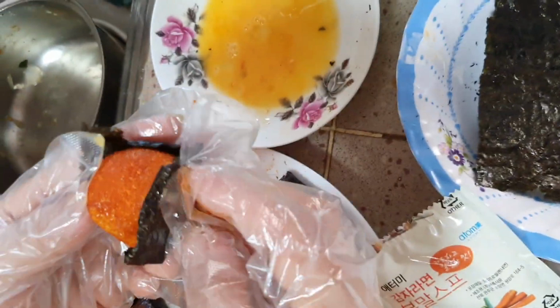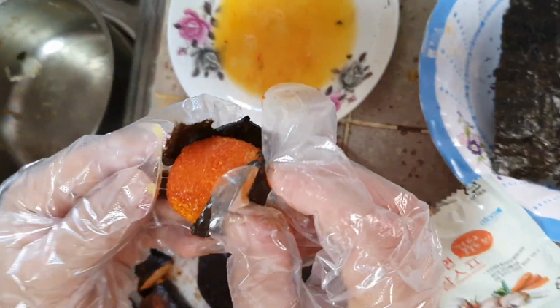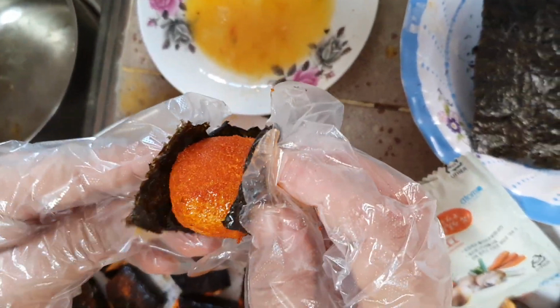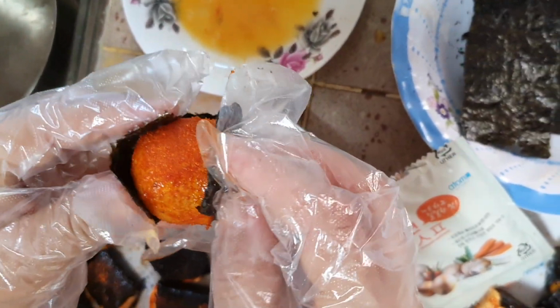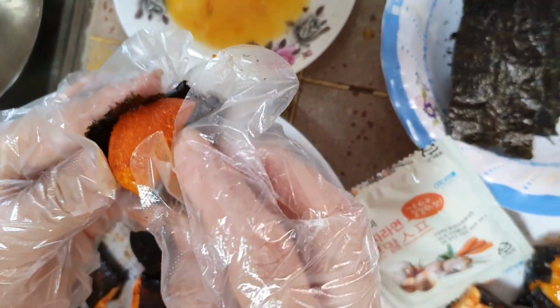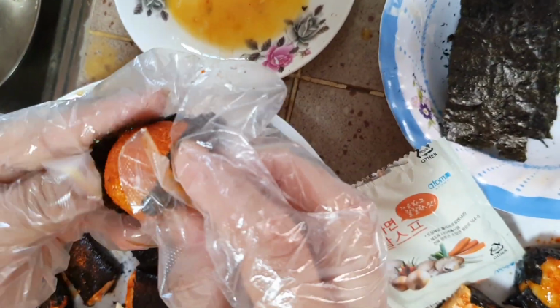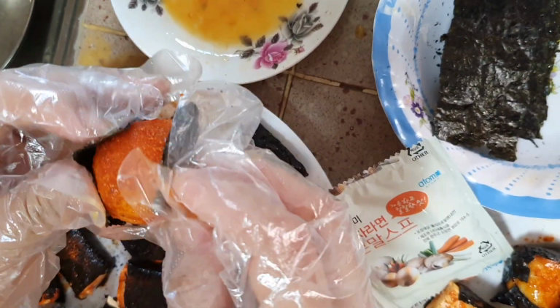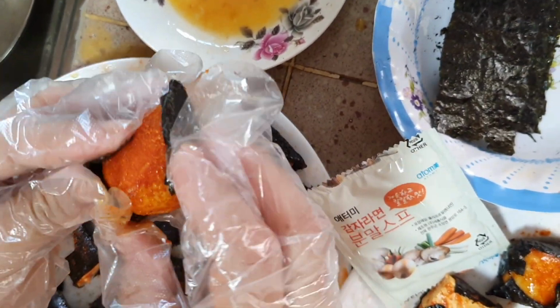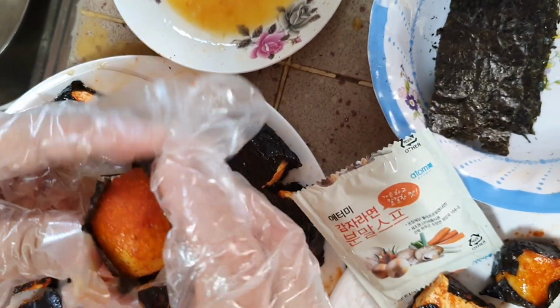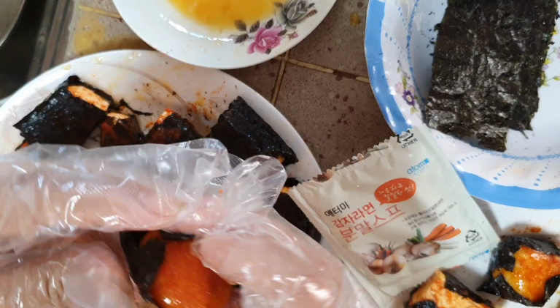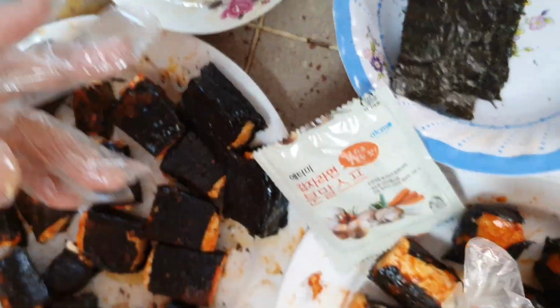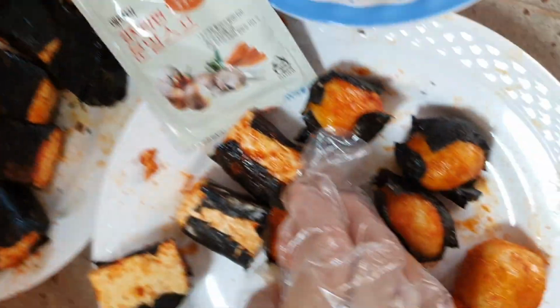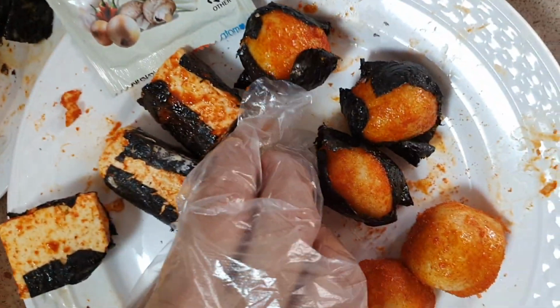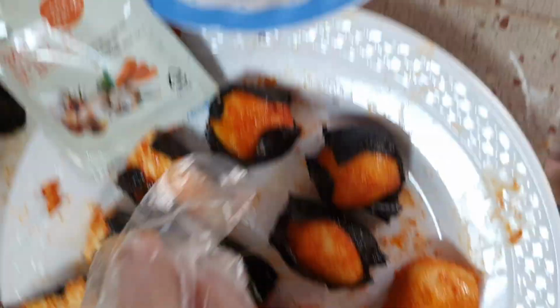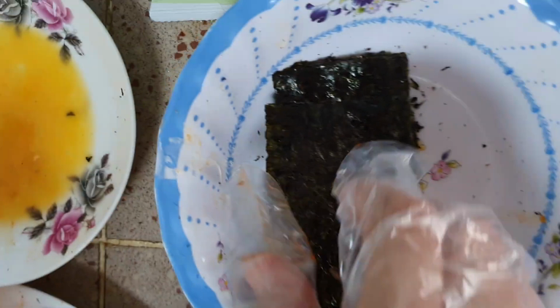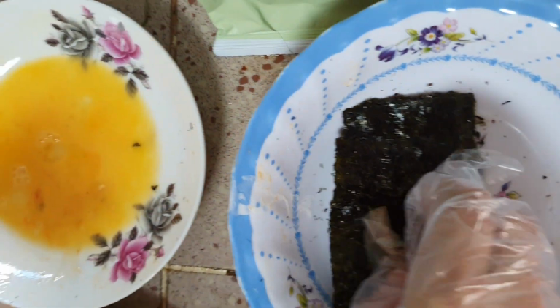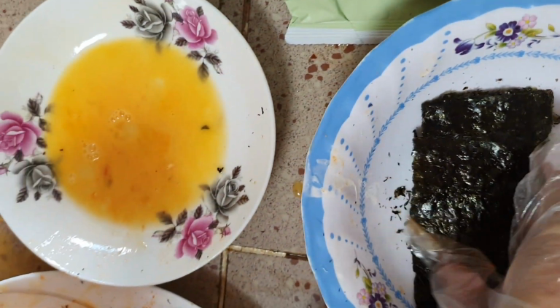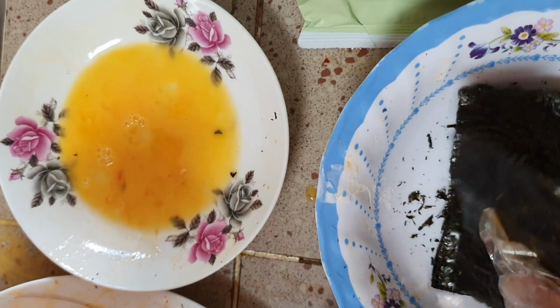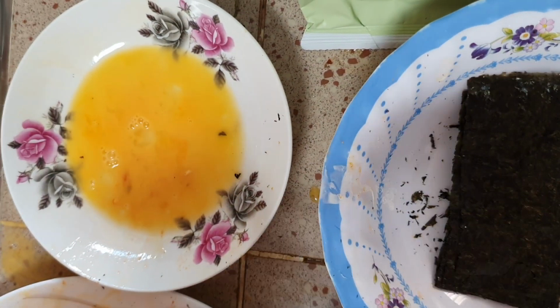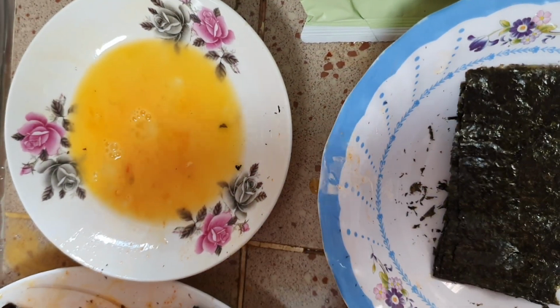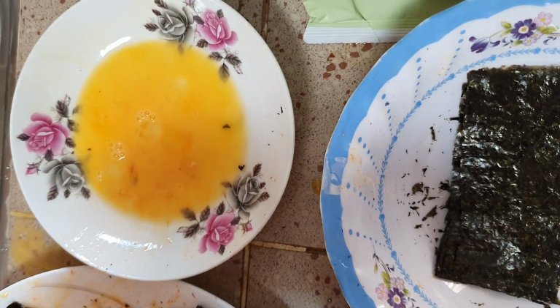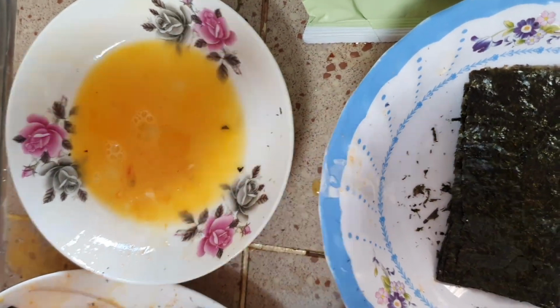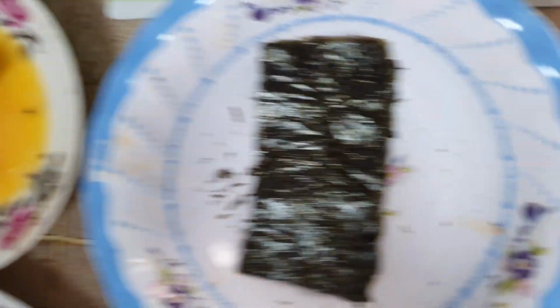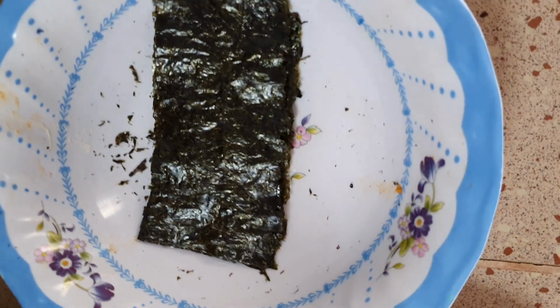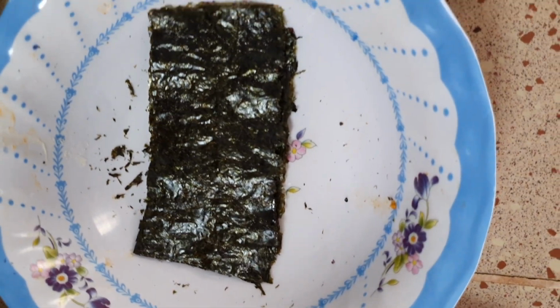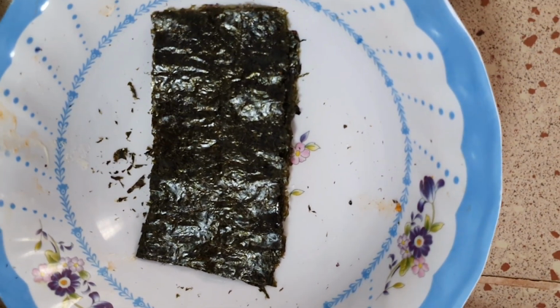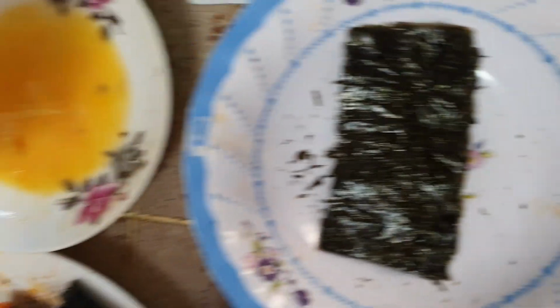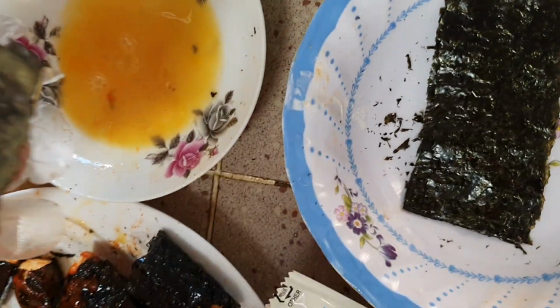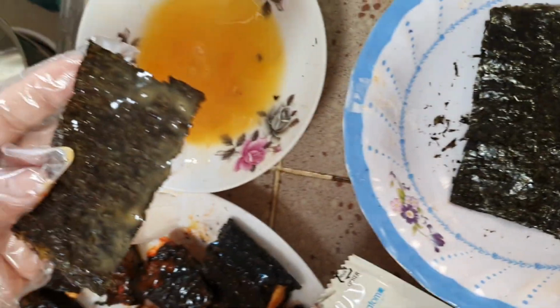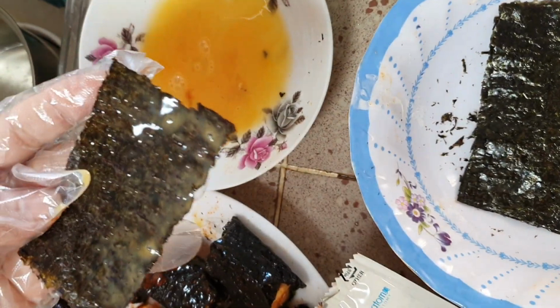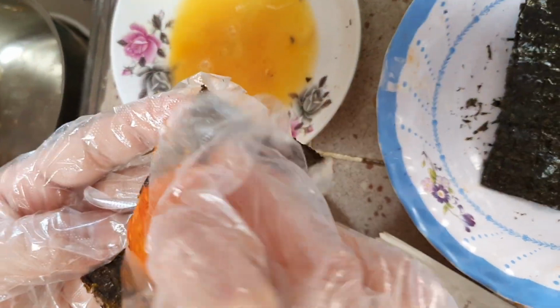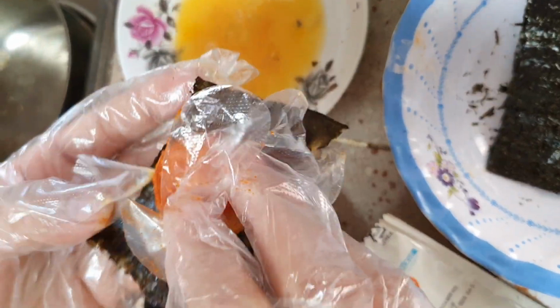First, you coat it with the curry paste. Then you dip into the egg and wrap it around with the seaweed like this.